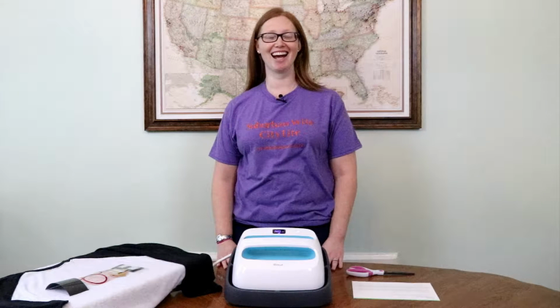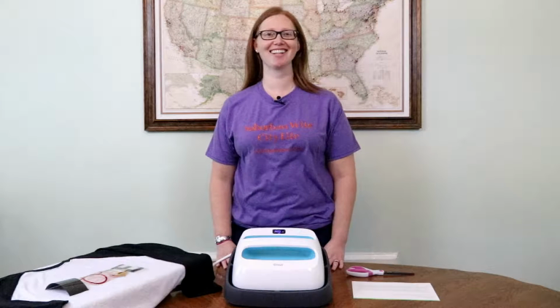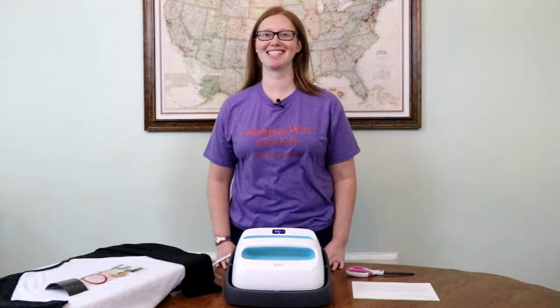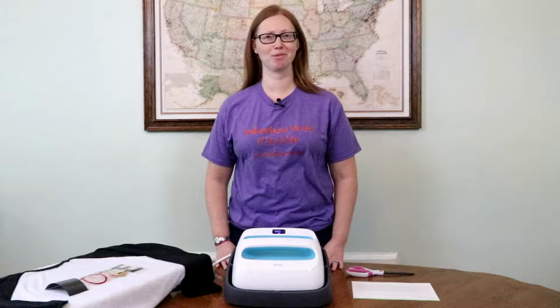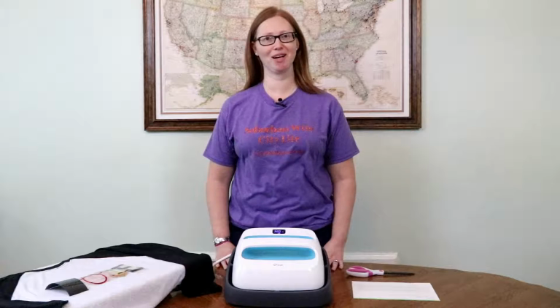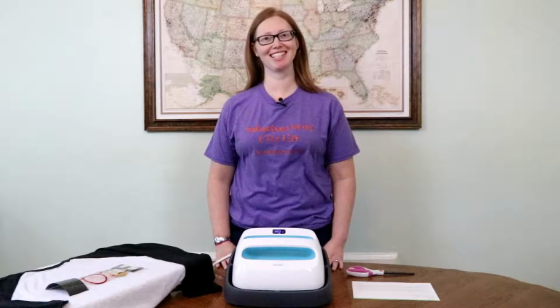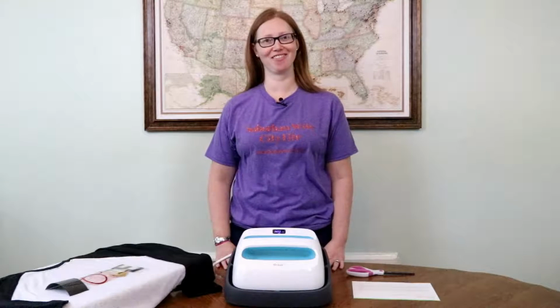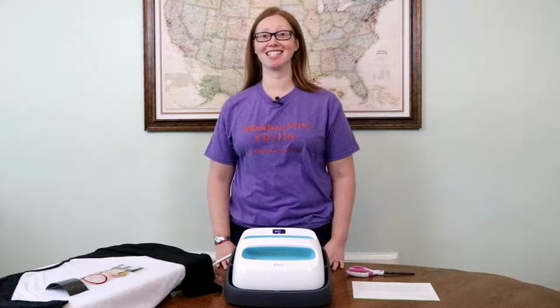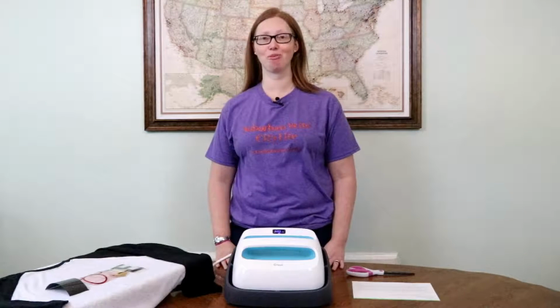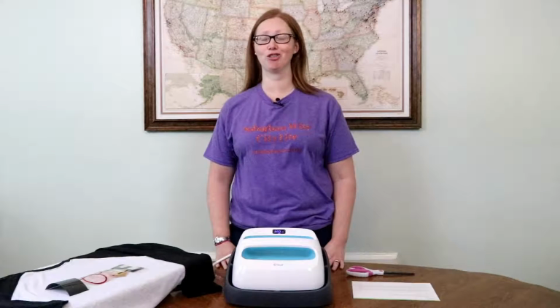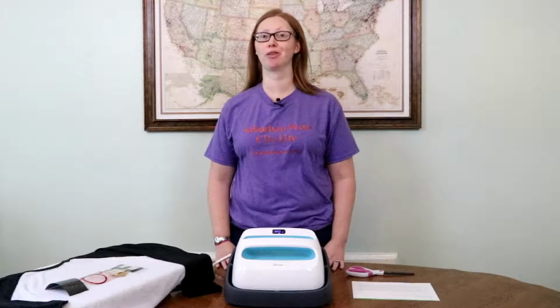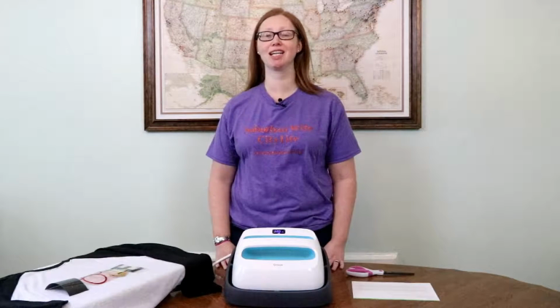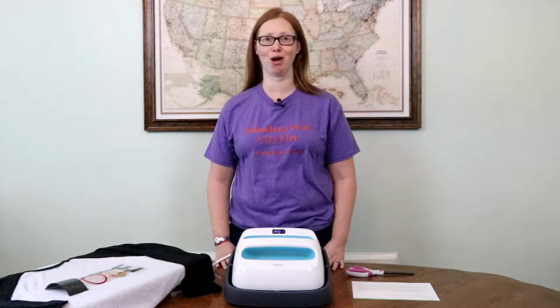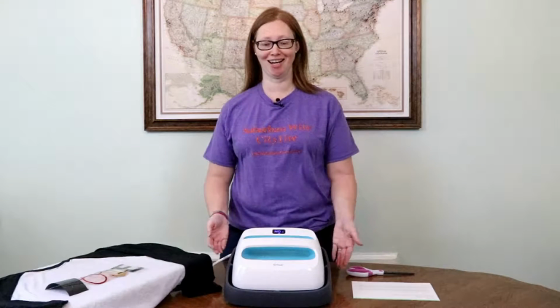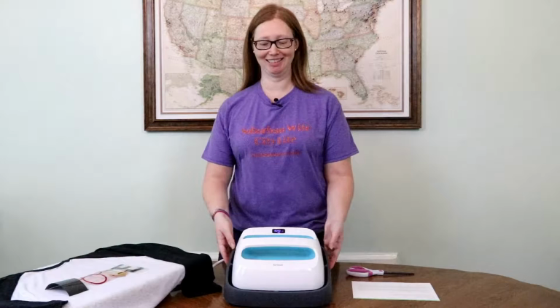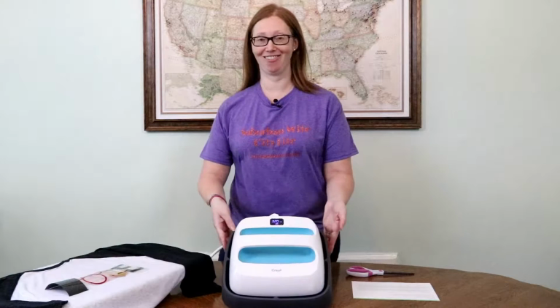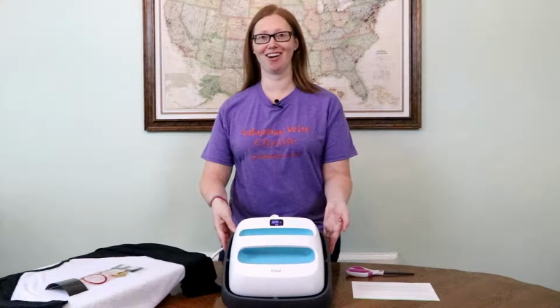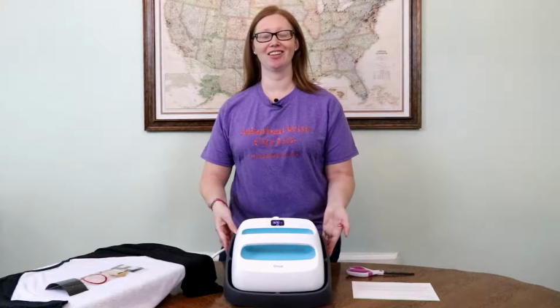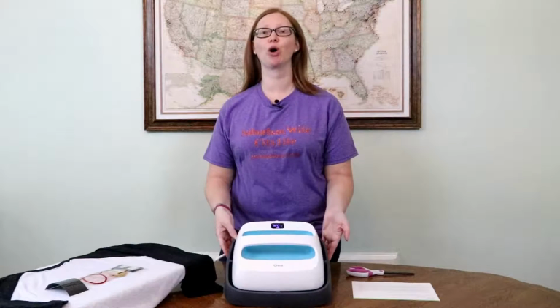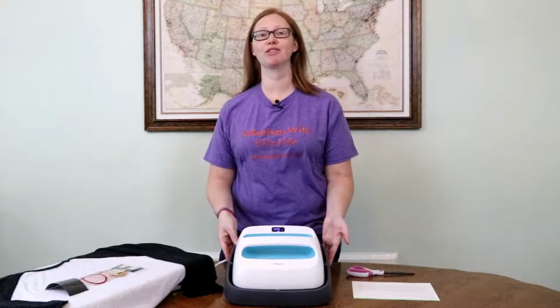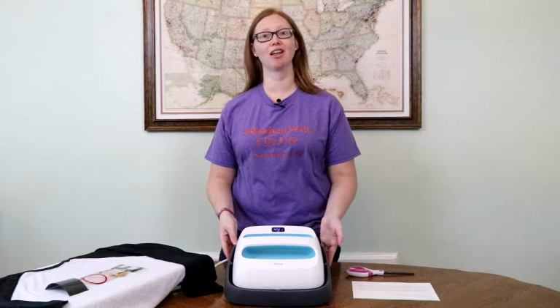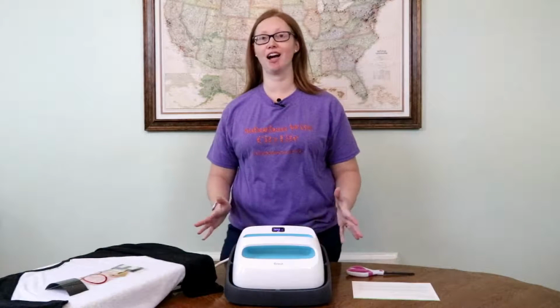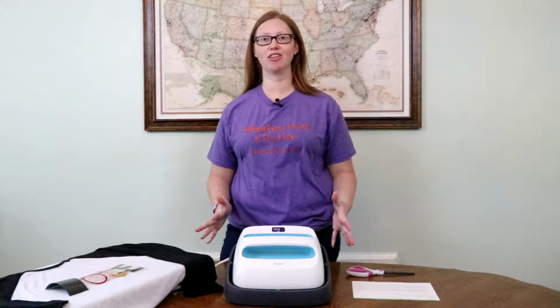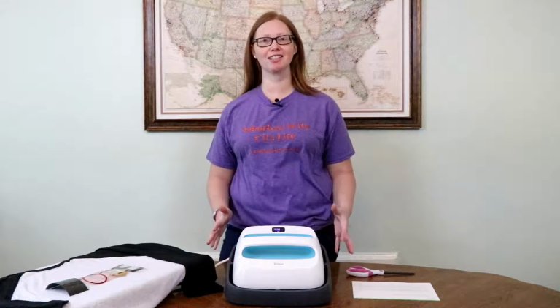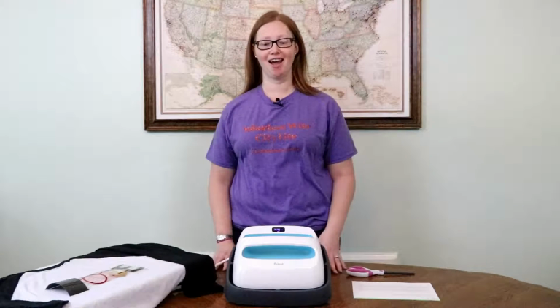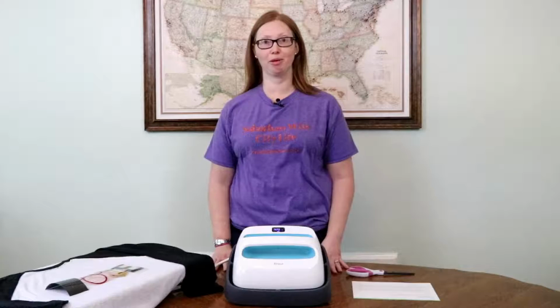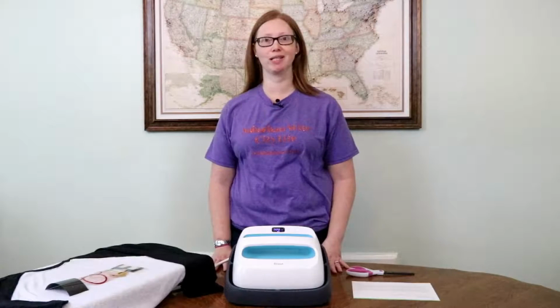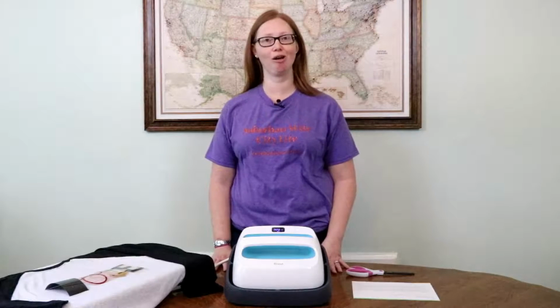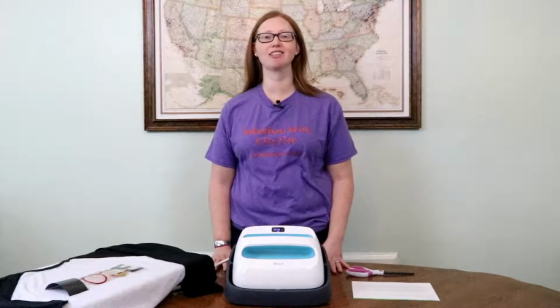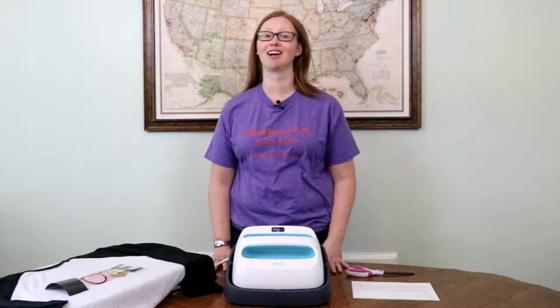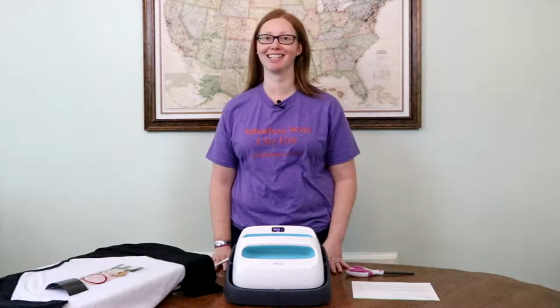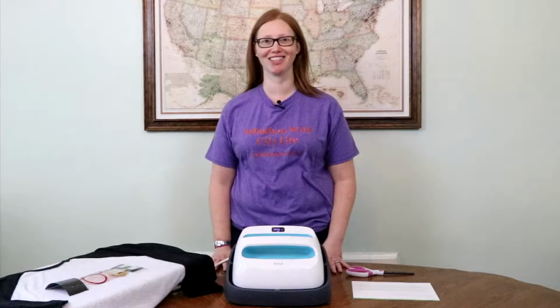Hi there, Destiny from Suburban Wife City Life, and today I'm talking to you about the Cricut EasyPress right here. This is perfect if you do a lot of iron-on things, and I'm going to show you exactly how it works and just how easy it is to use.